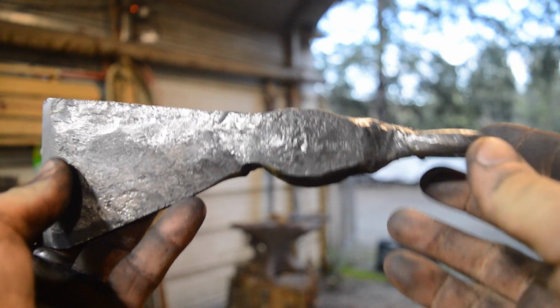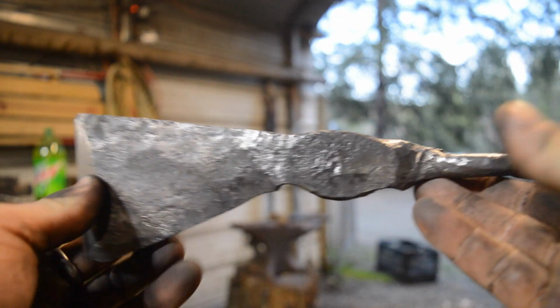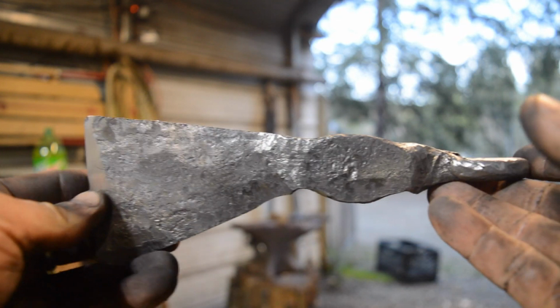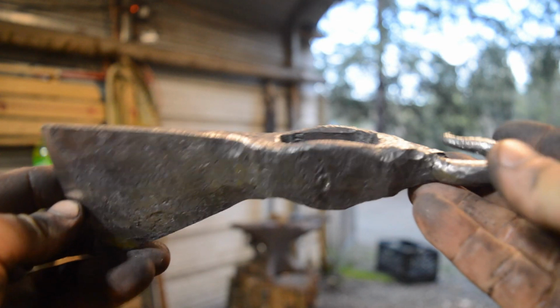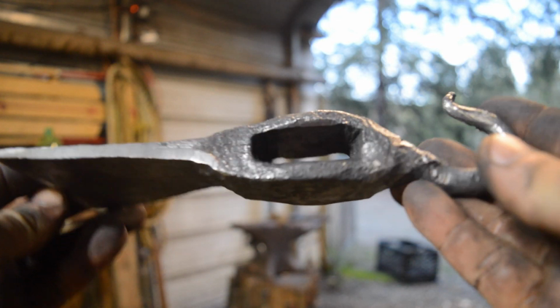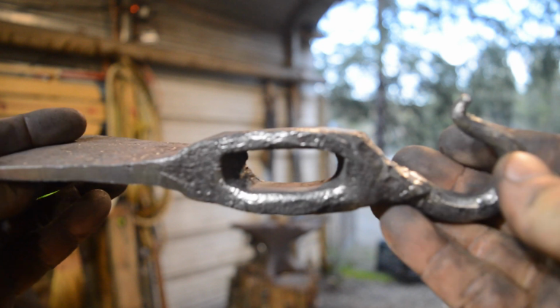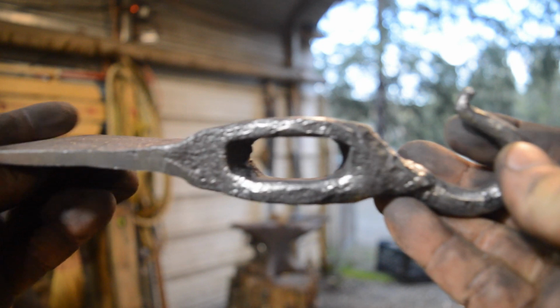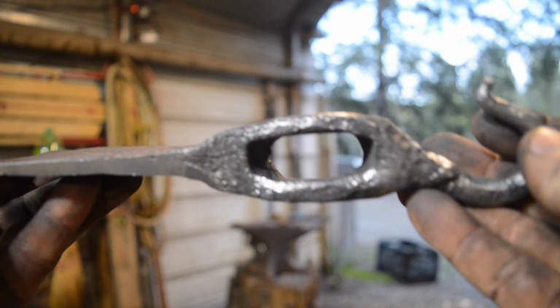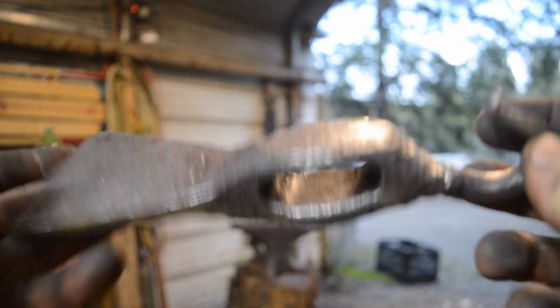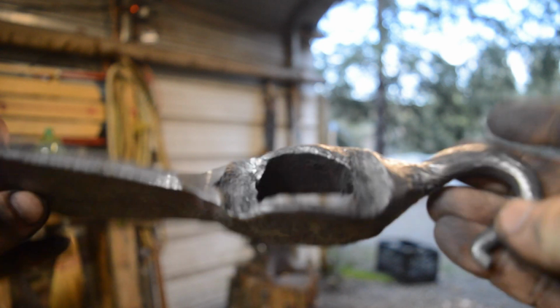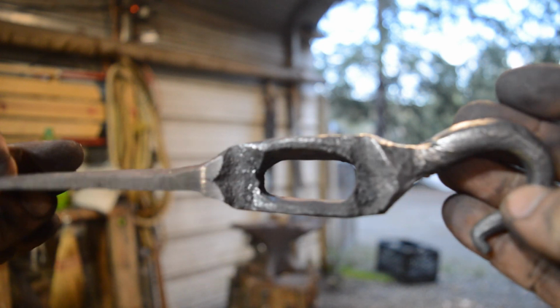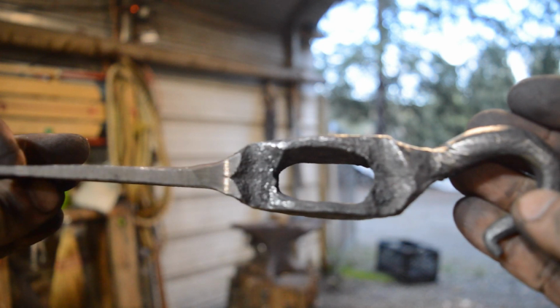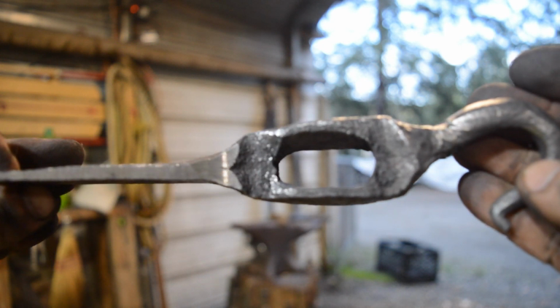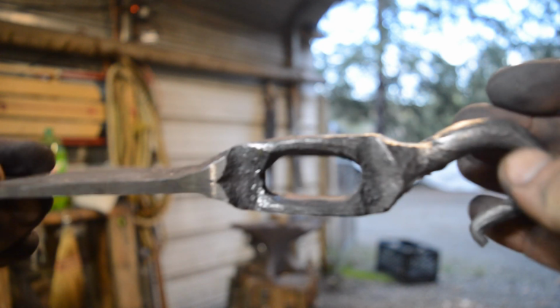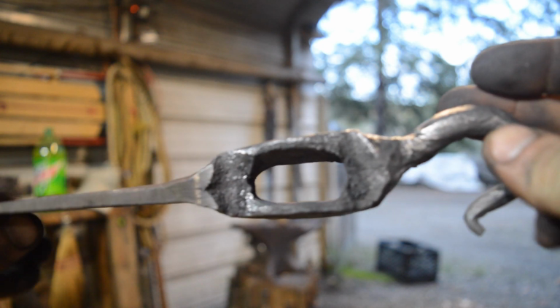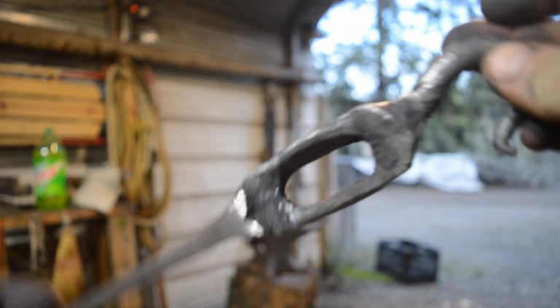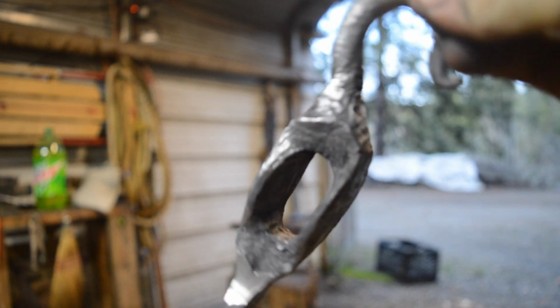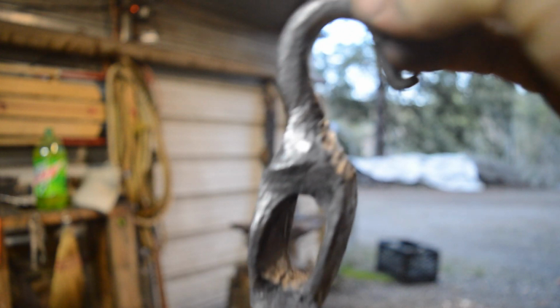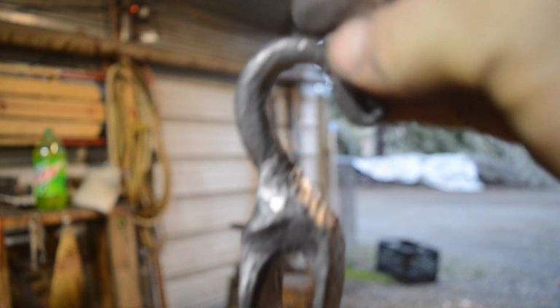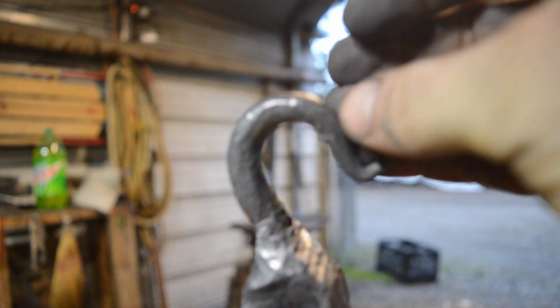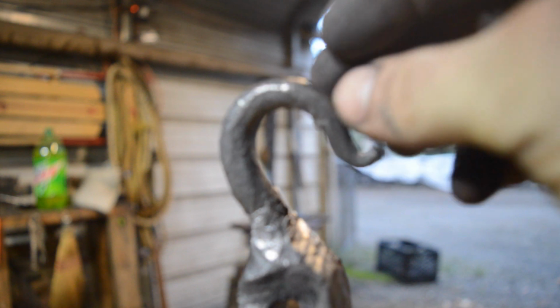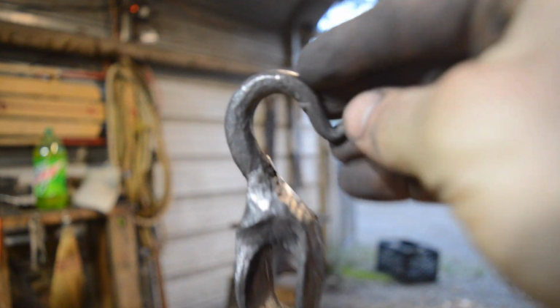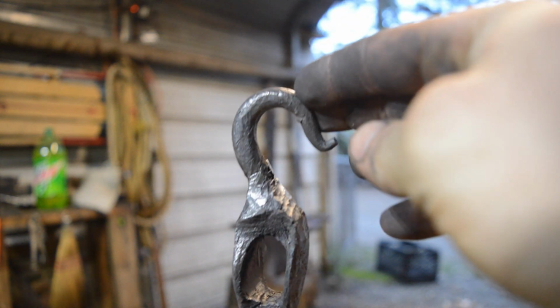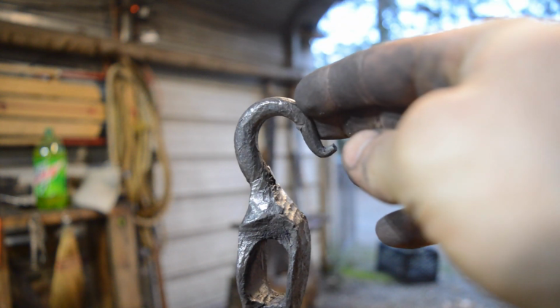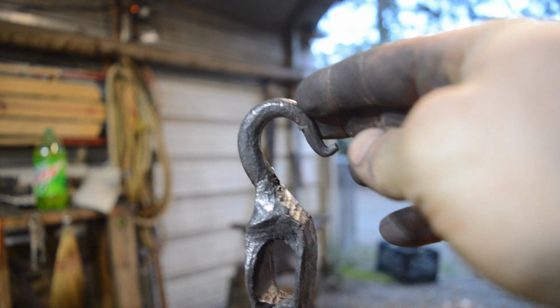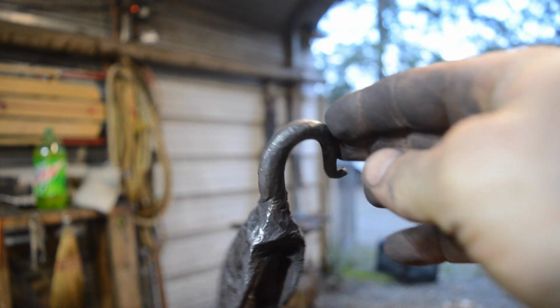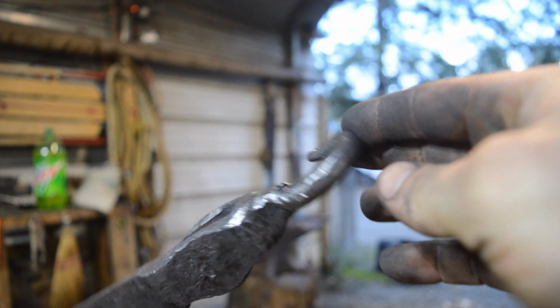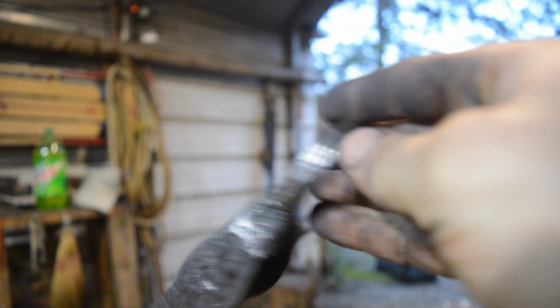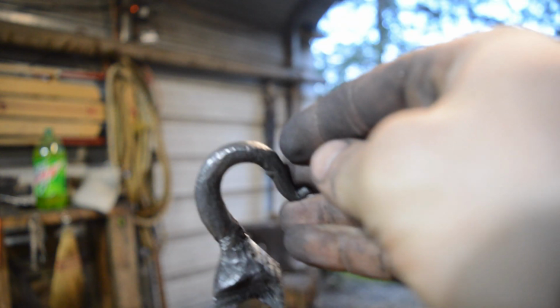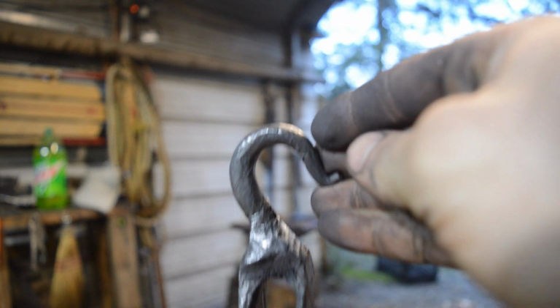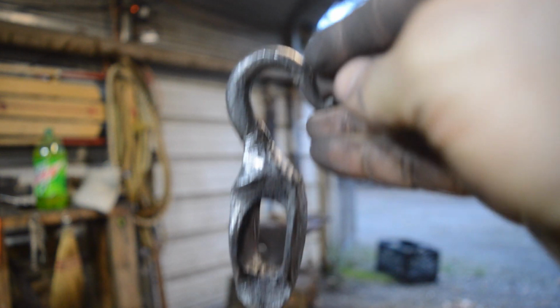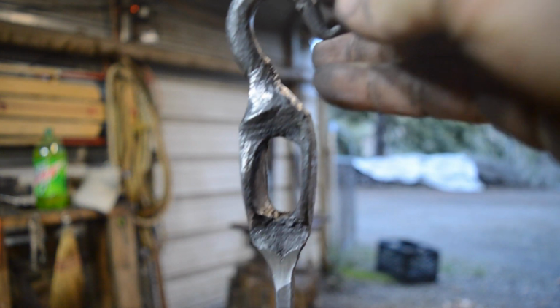I think this tomahawk head looks really nice. This is my first time ever drifting in a tomahawk eye and it's not 100% straight side to side, but for my first attempt I'm pretty proud of it. I can't wait to put a handle on this thing.